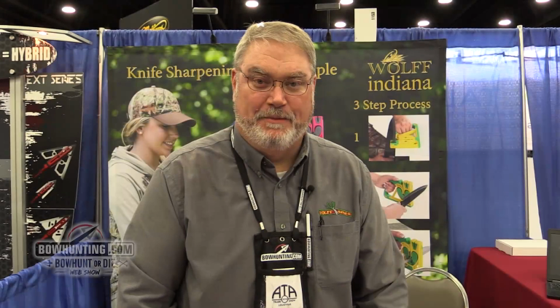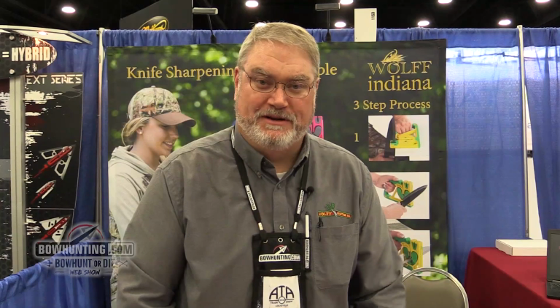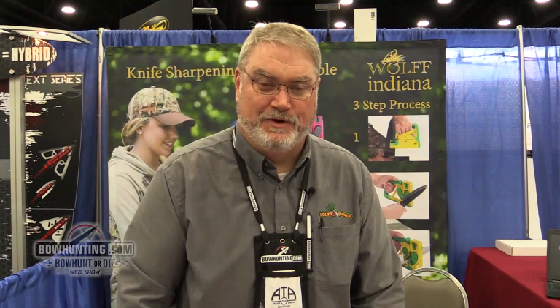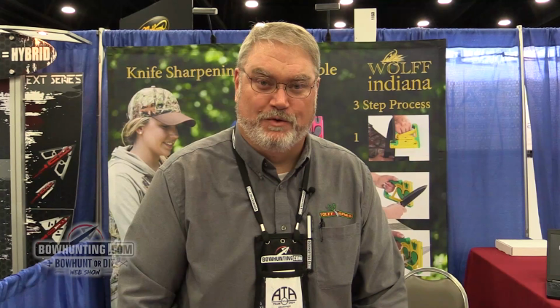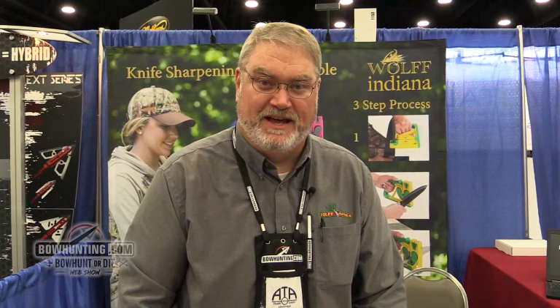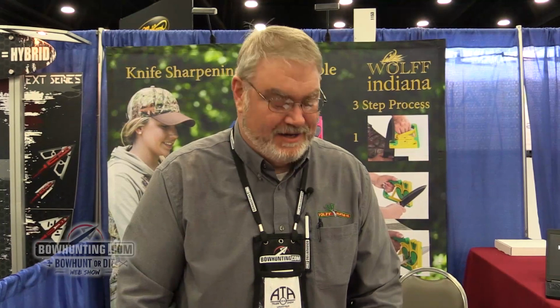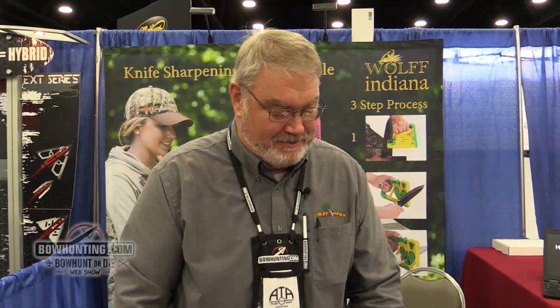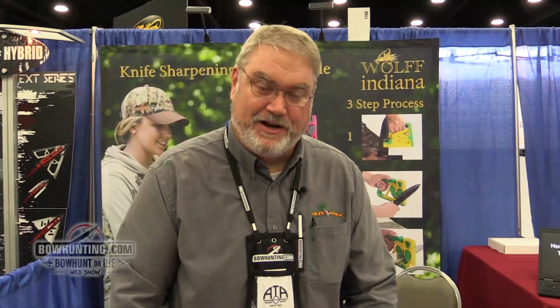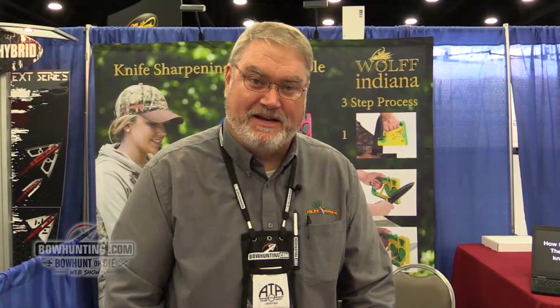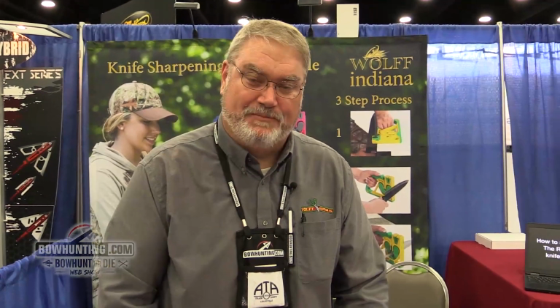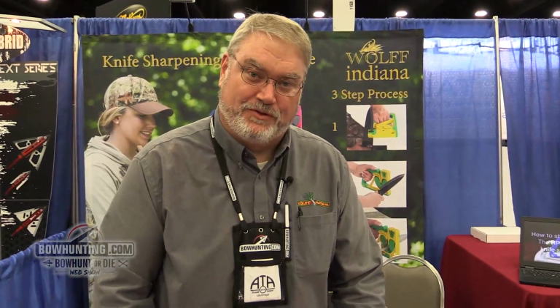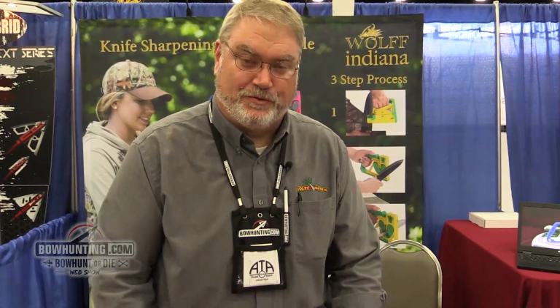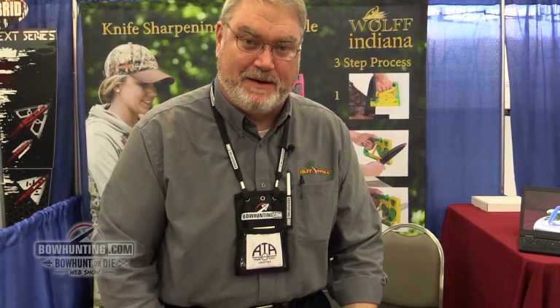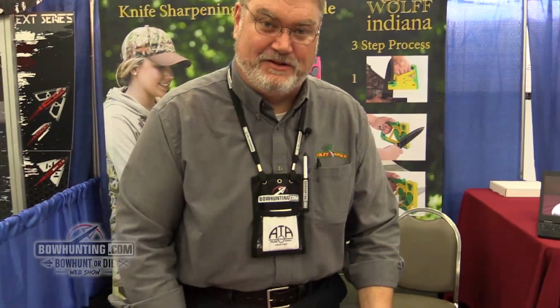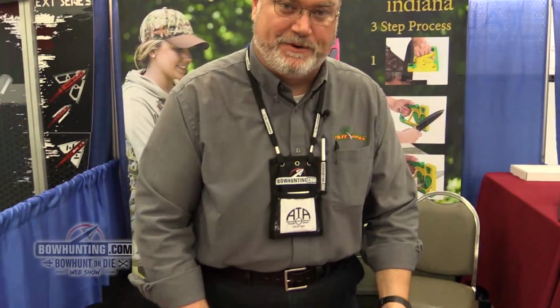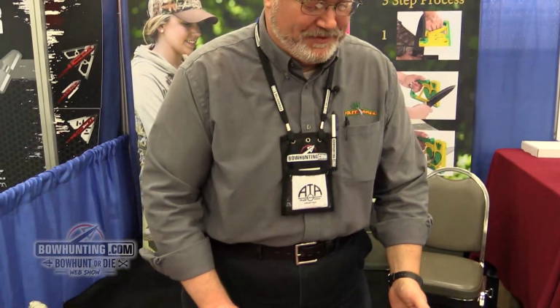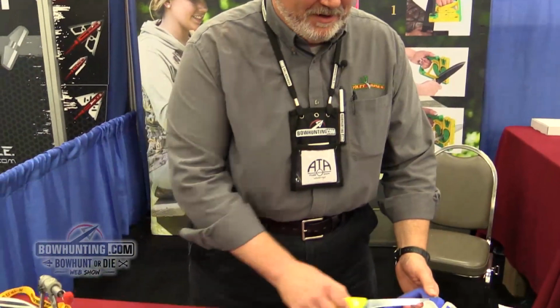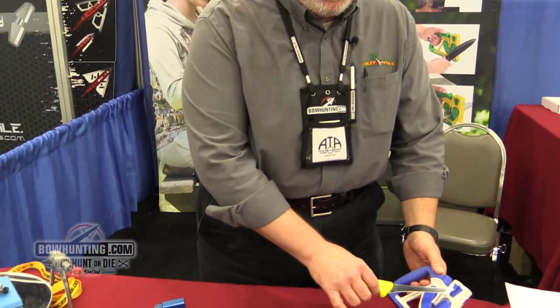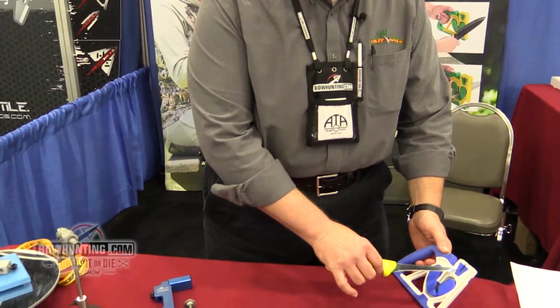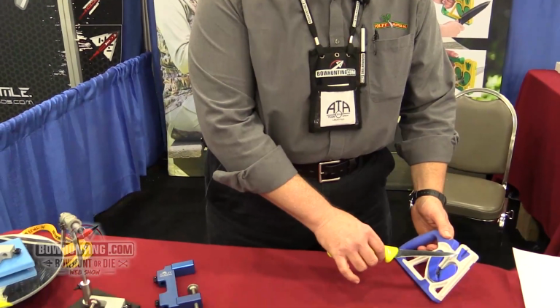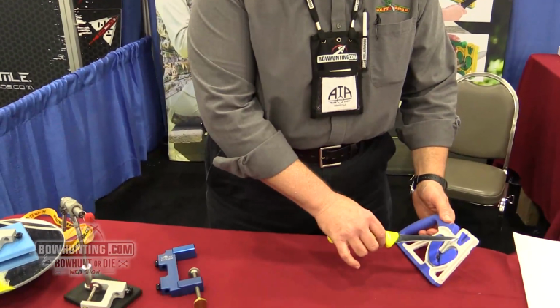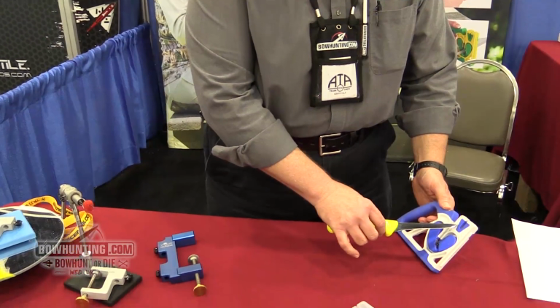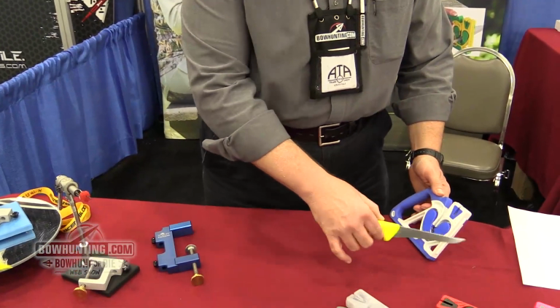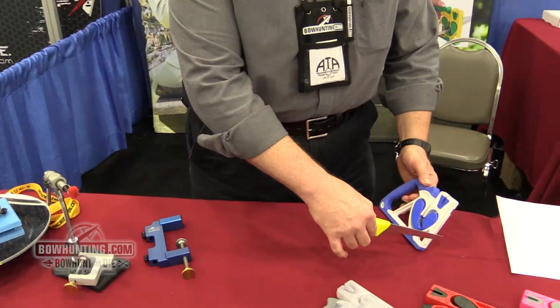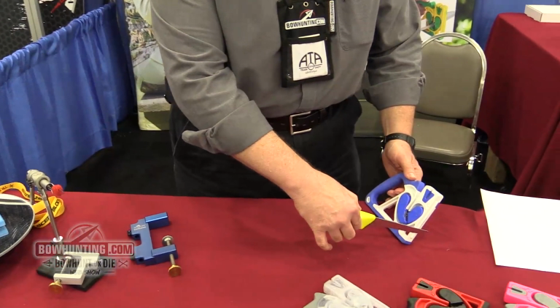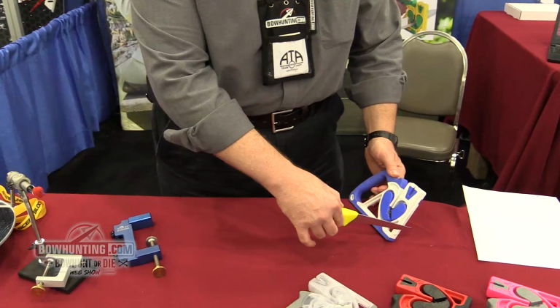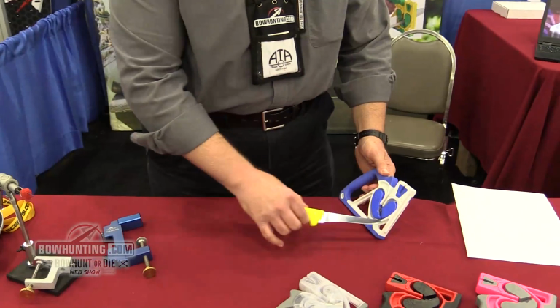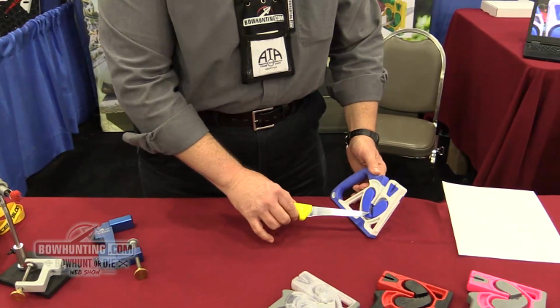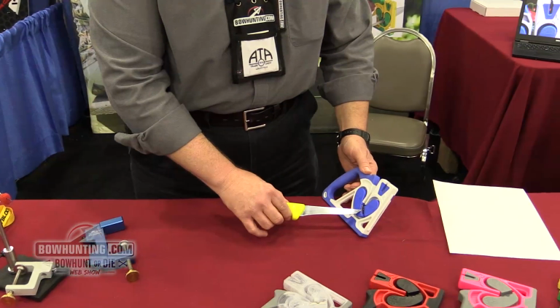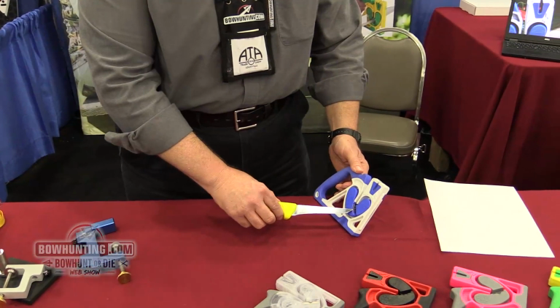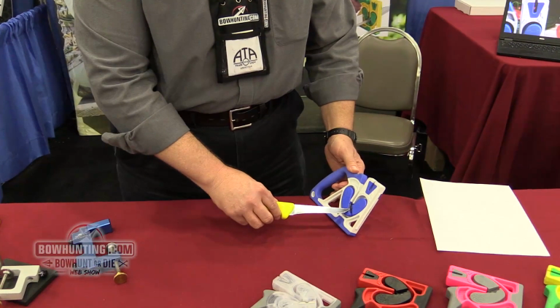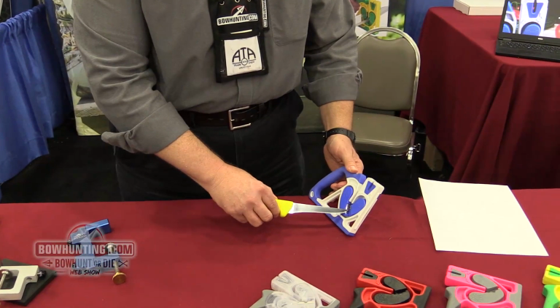Hi, Bill Pierce here with Wolff, Indiana, demonstrating our MagSharp three-step handheld sharpener. First, you have a carbide for the sharpening and deburring process, and then you have a honing and polishing step.